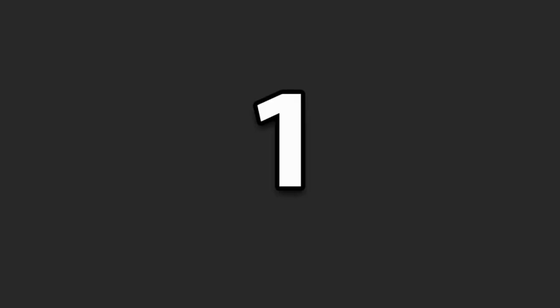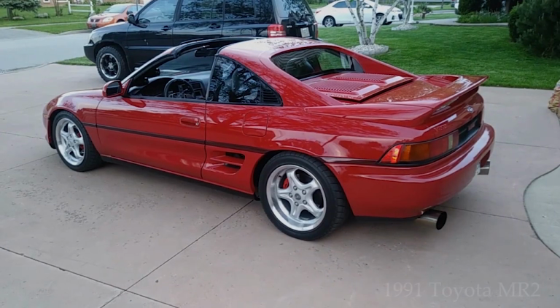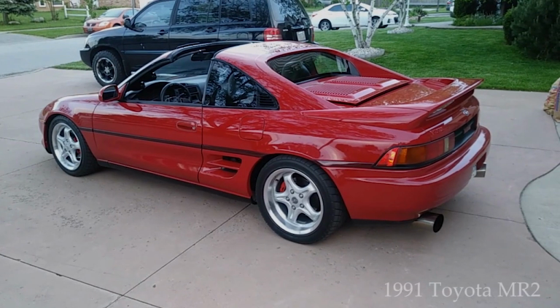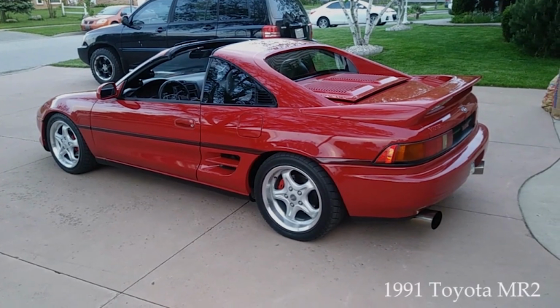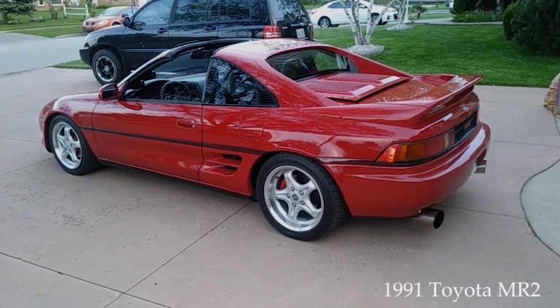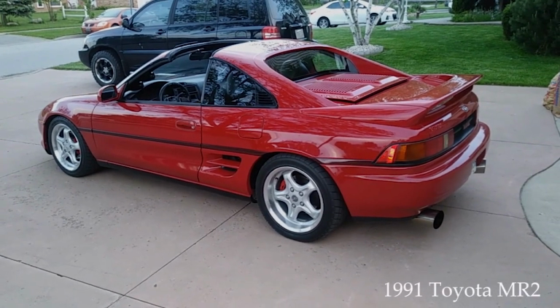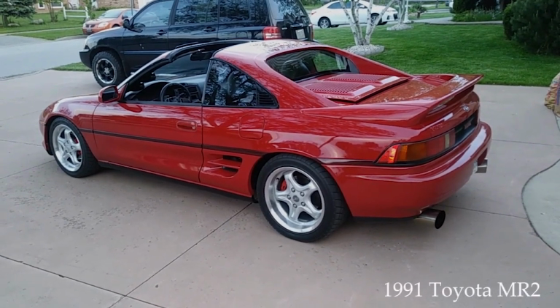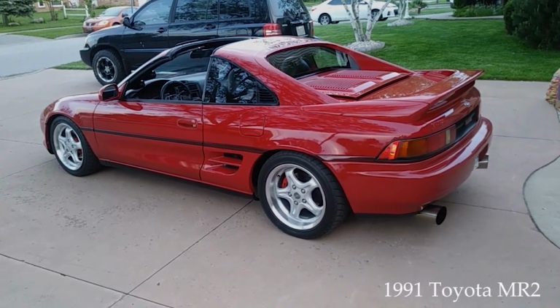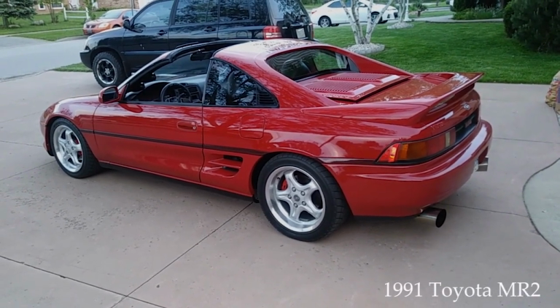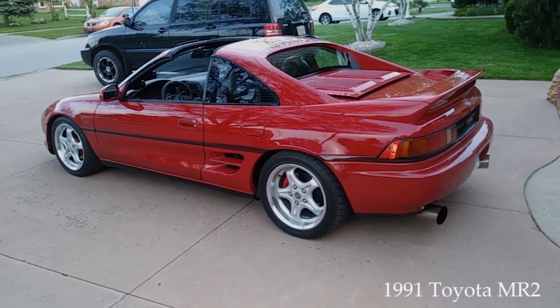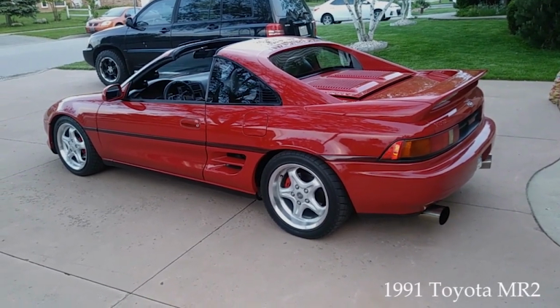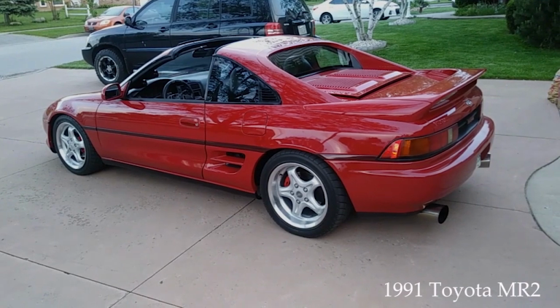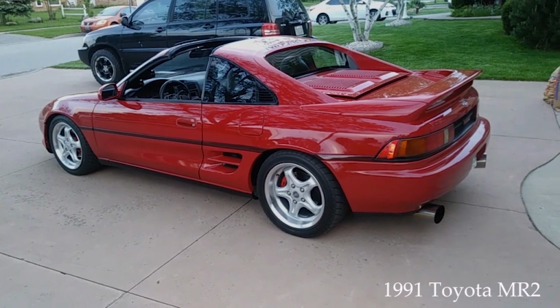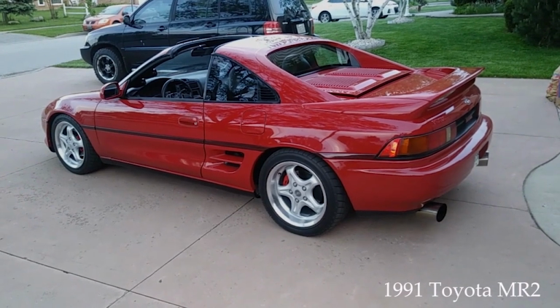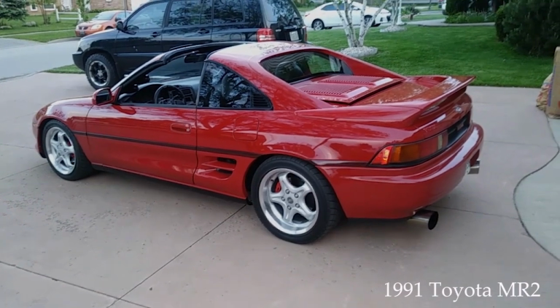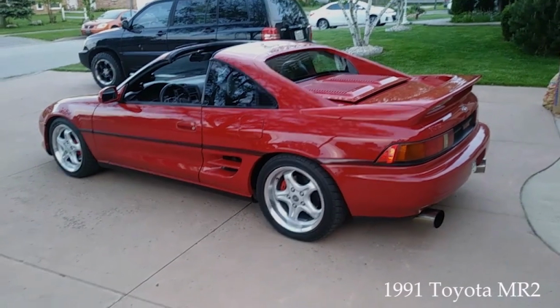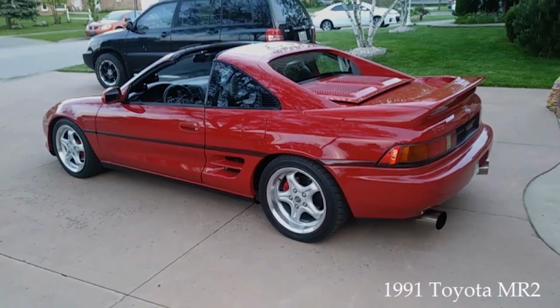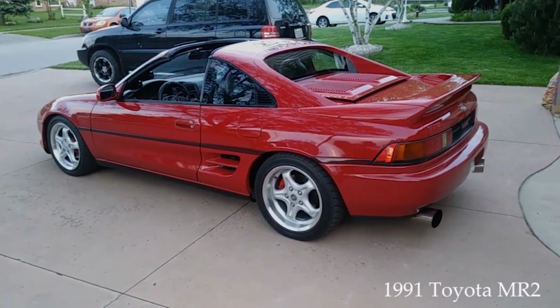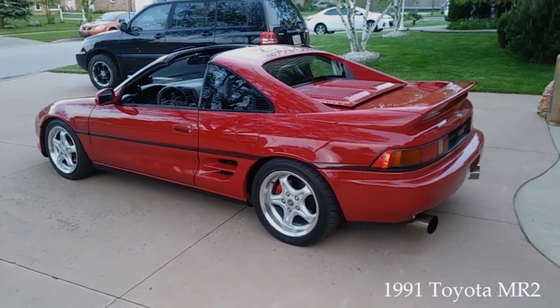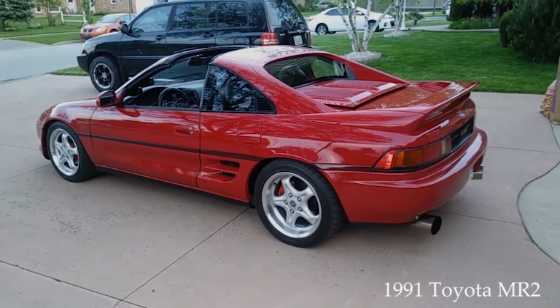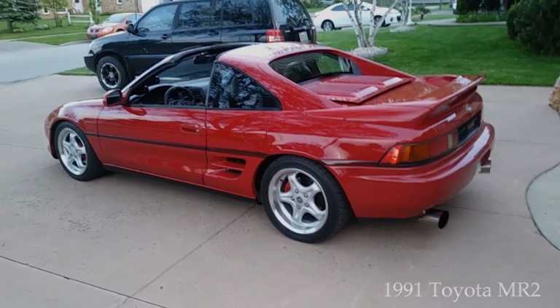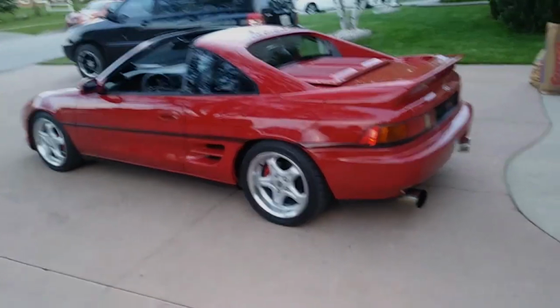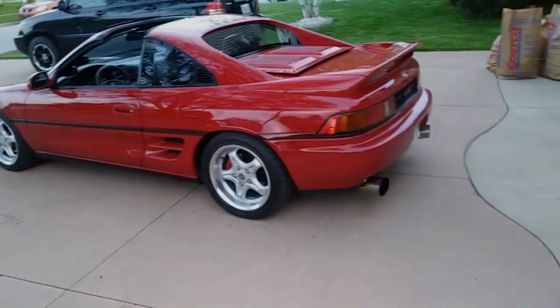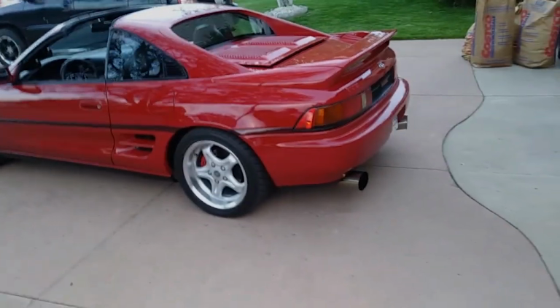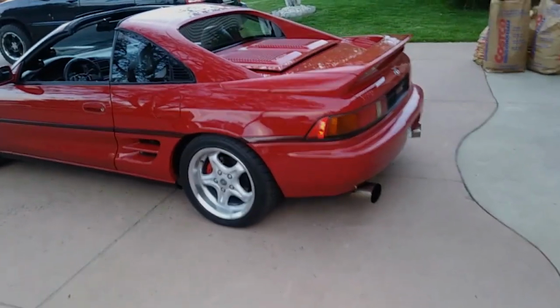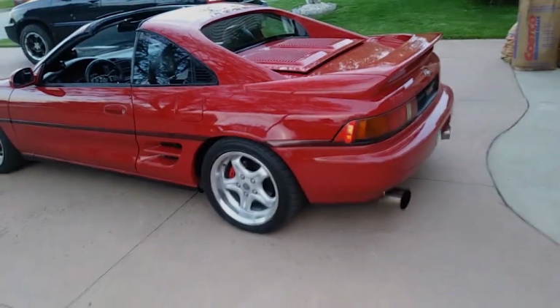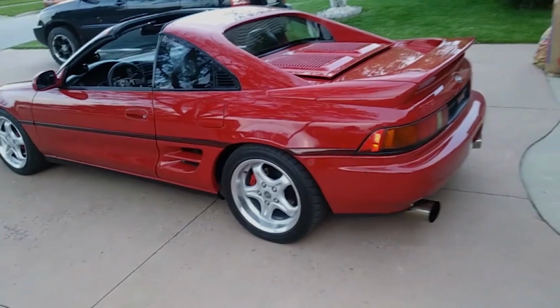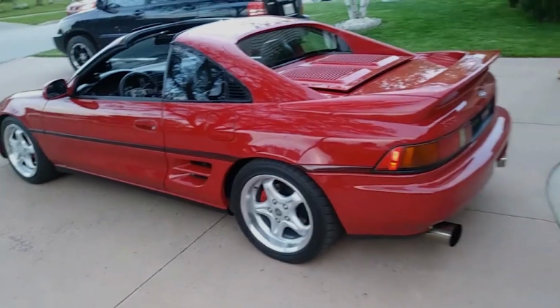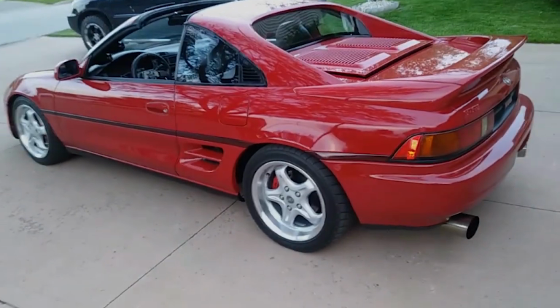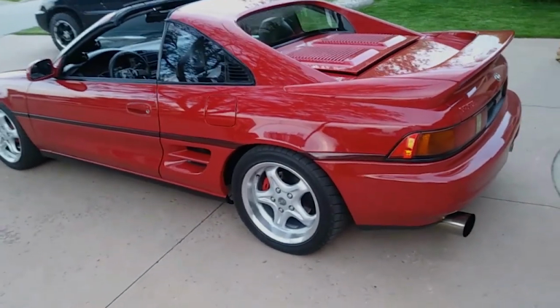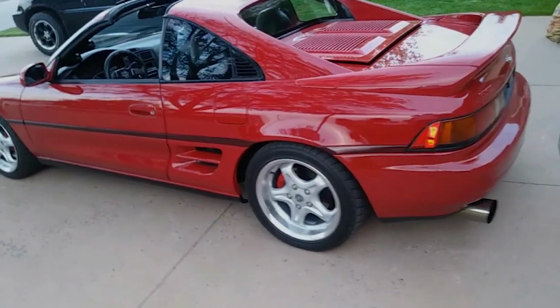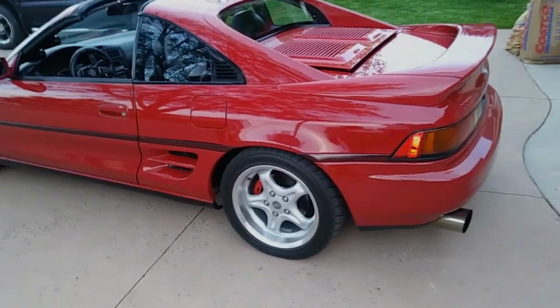Hey guys, this is my 1991 Toyota MR2 Turbo. I've had the car for seven years. It was available in Canada from 1990 till 1993. We've got some Toyo Proxes R1R tires on the car.